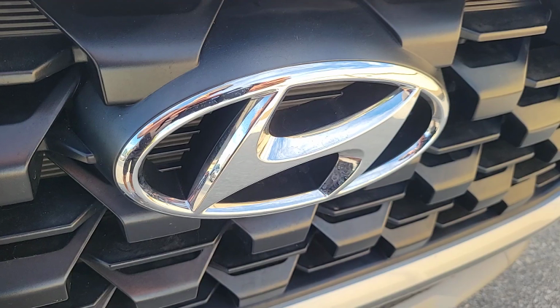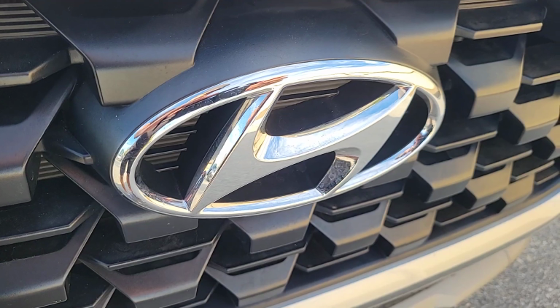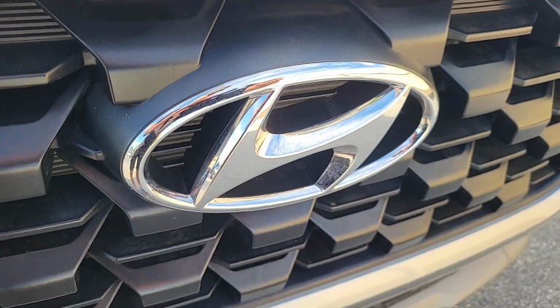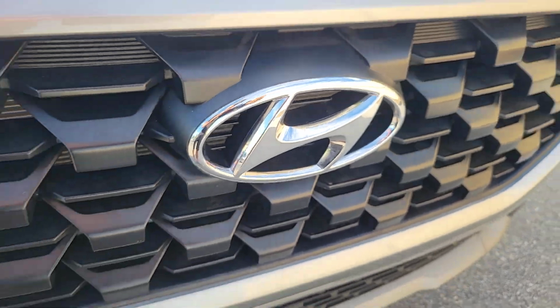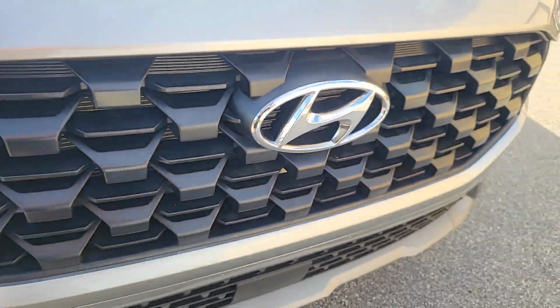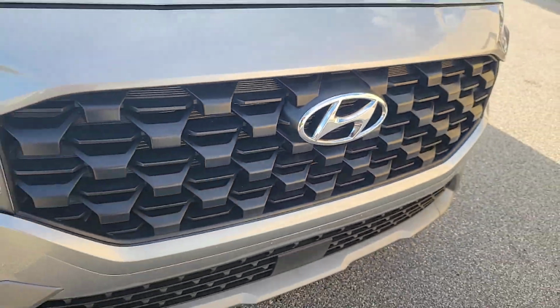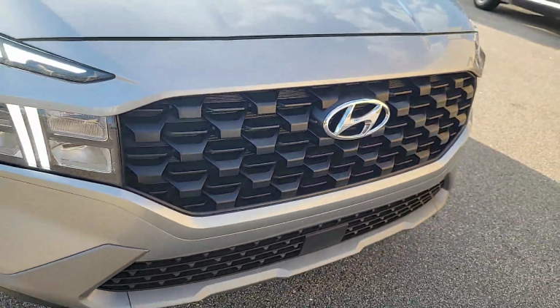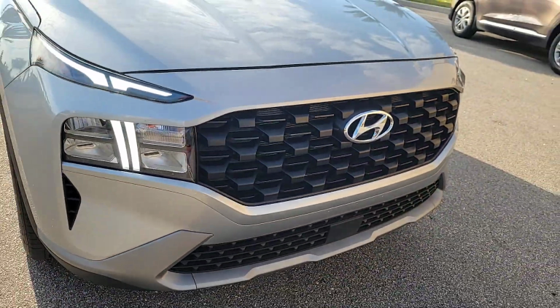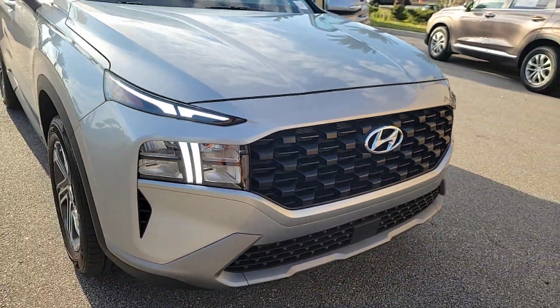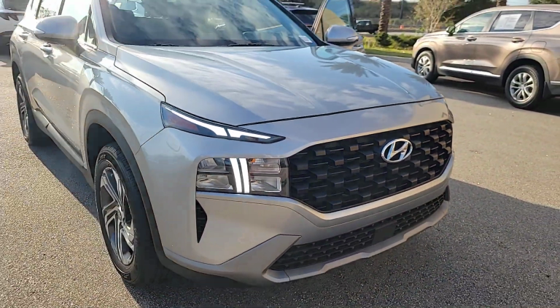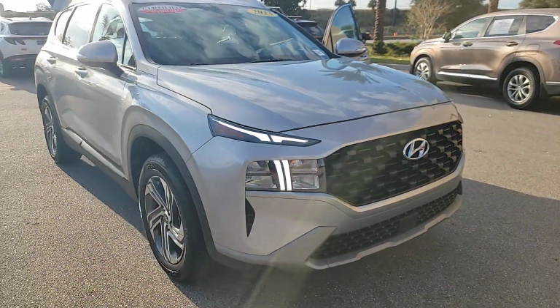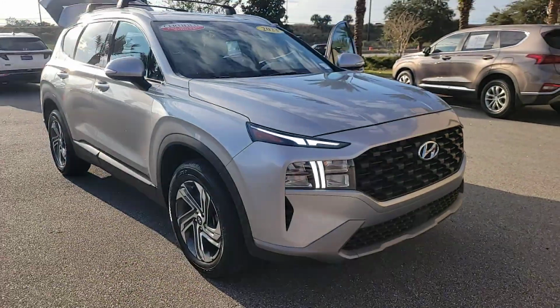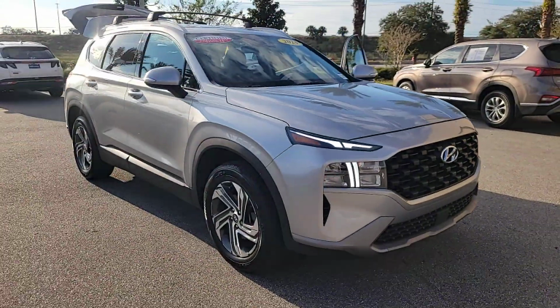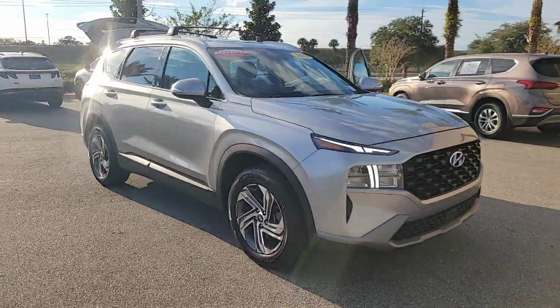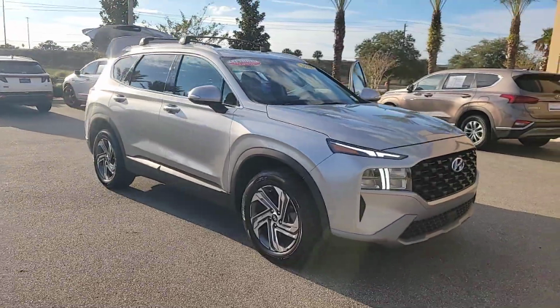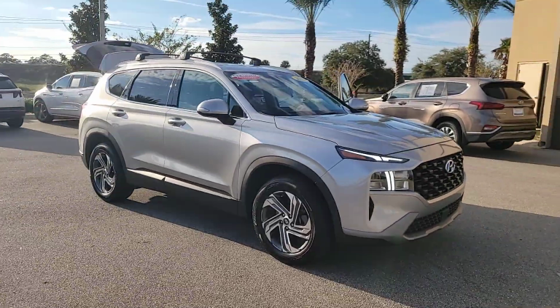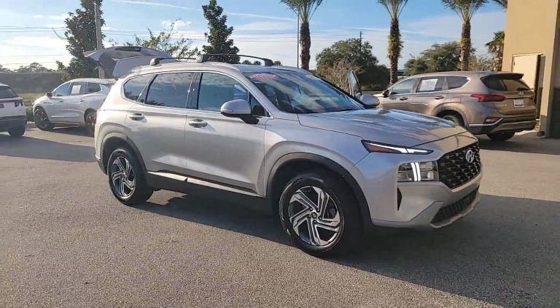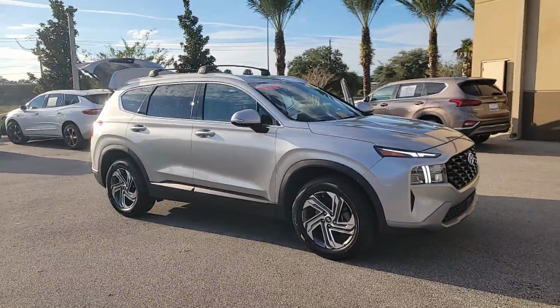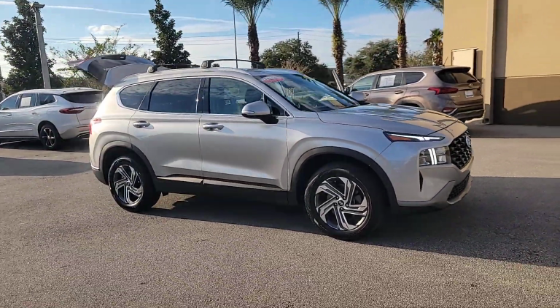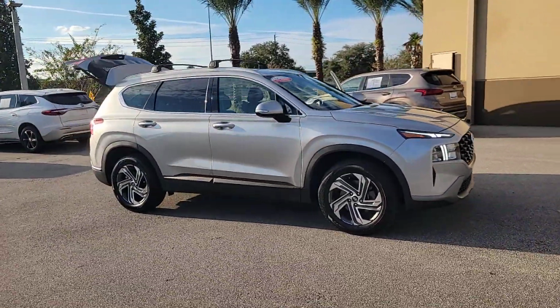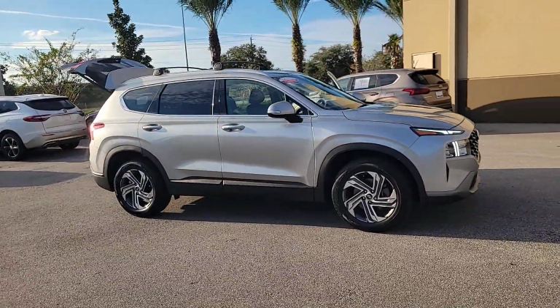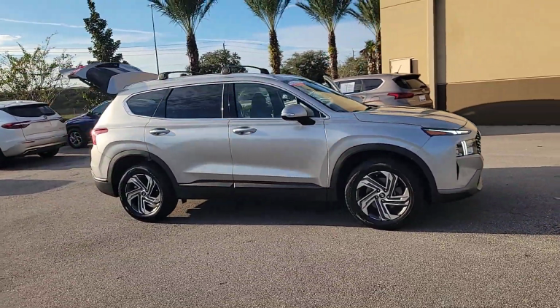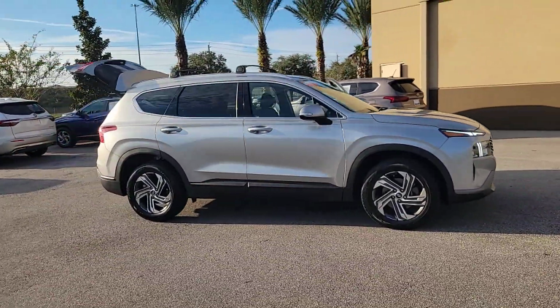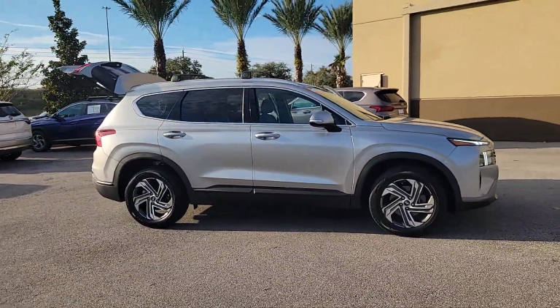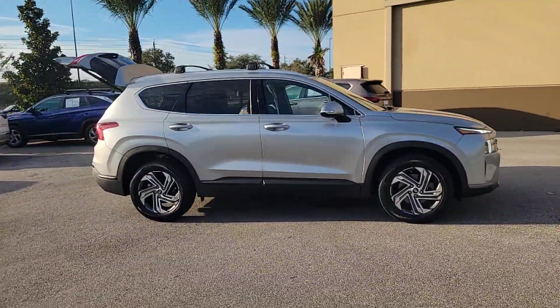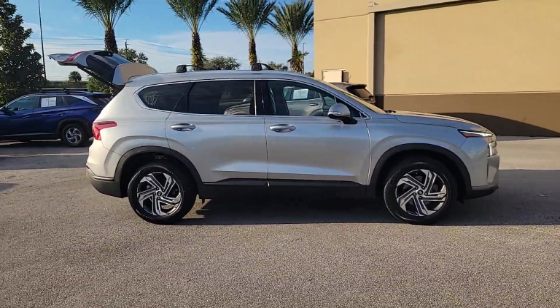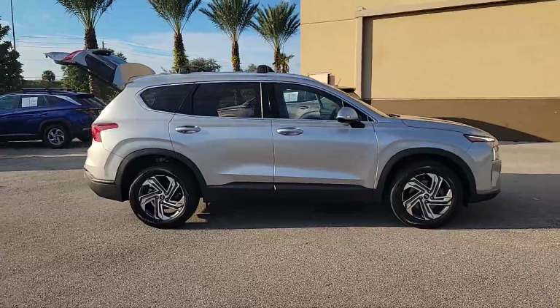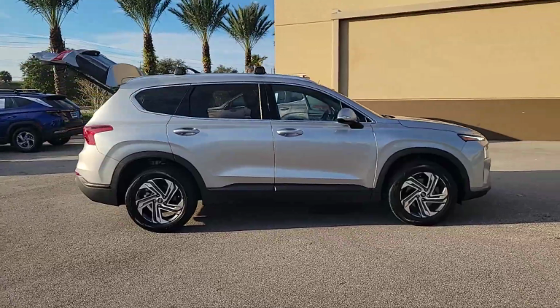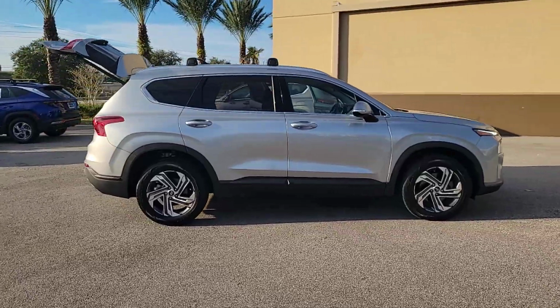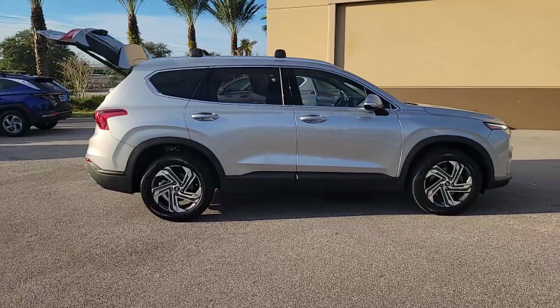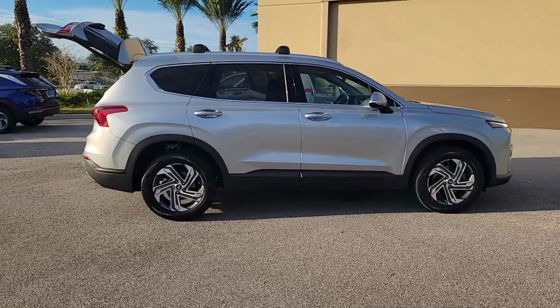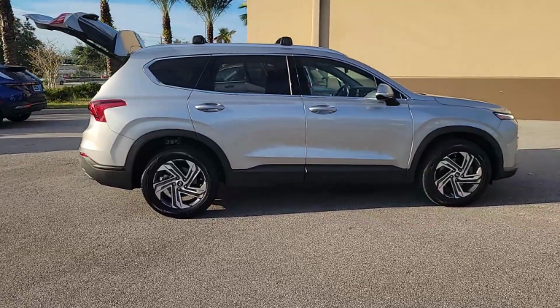Go home happy with the 2023 Hyundai Santa Fe. With less than 10,000 miles on the odometer, this vehicle provides excellent value. Here's a stylish, family-friendly Hyundai Santa Fe.